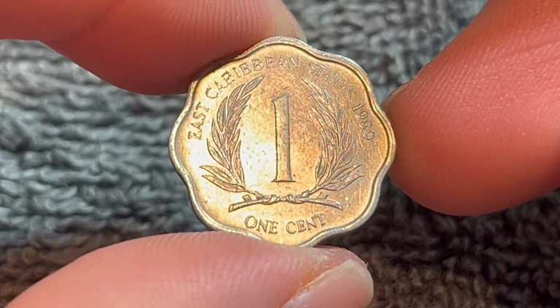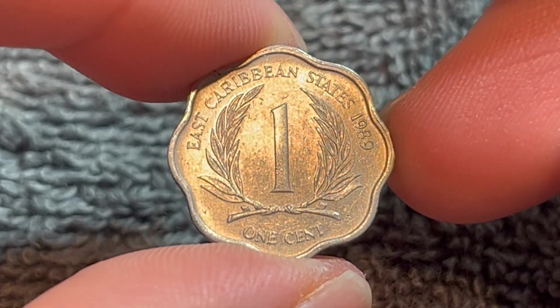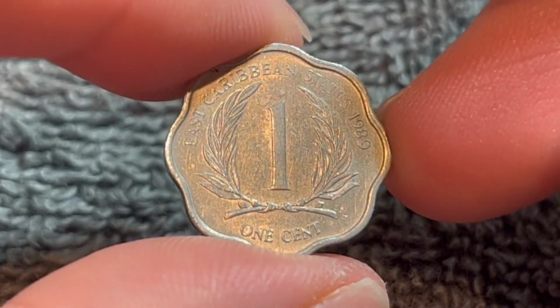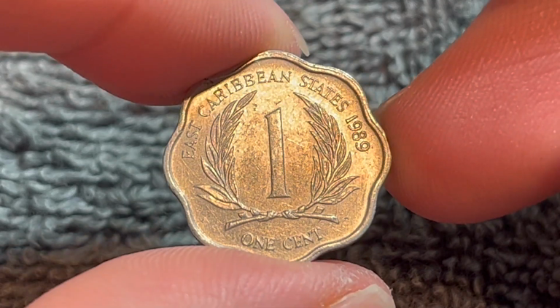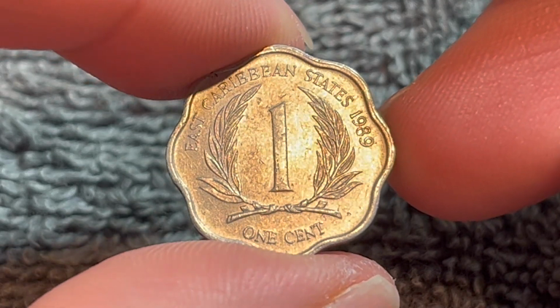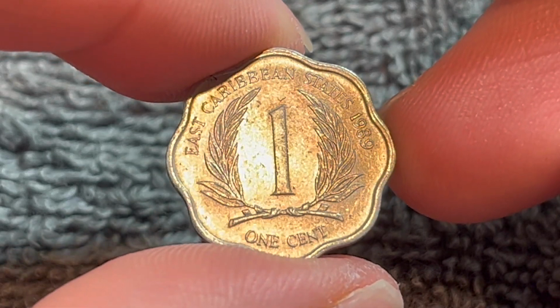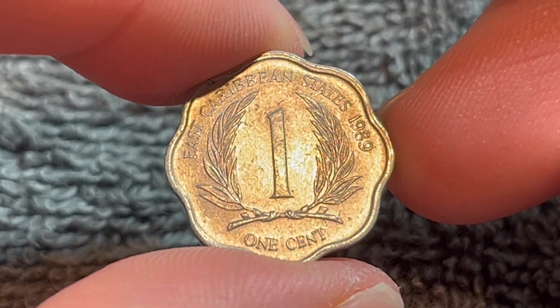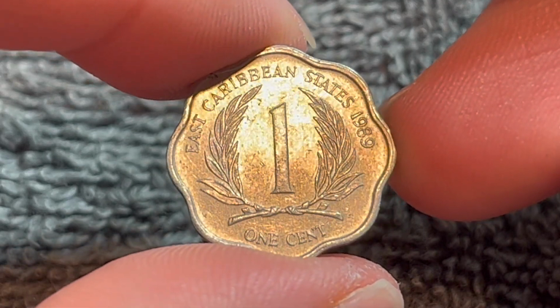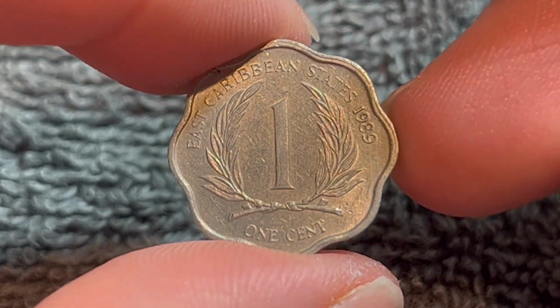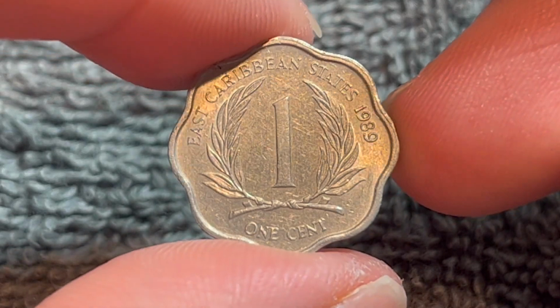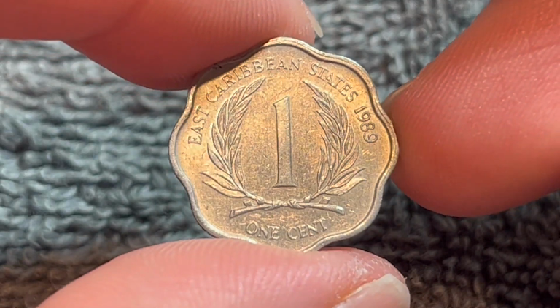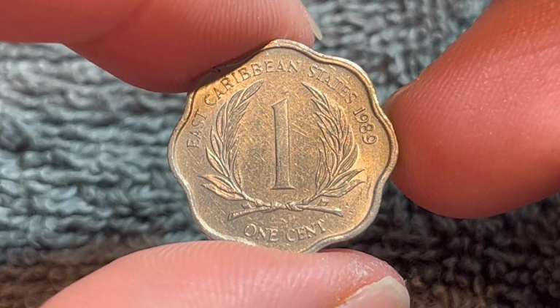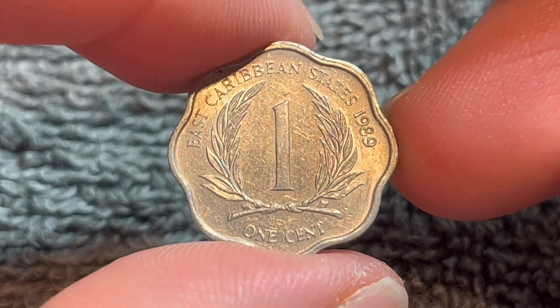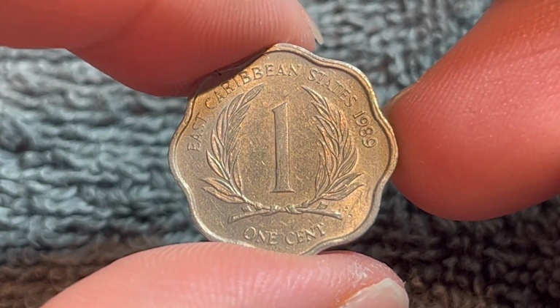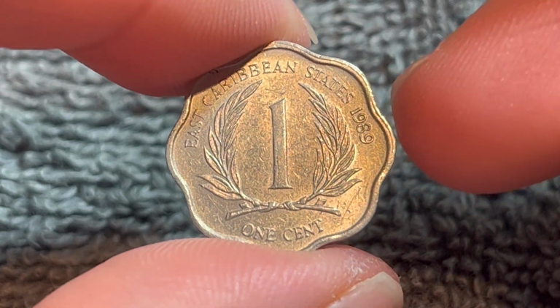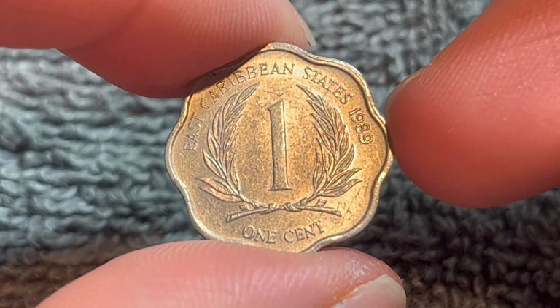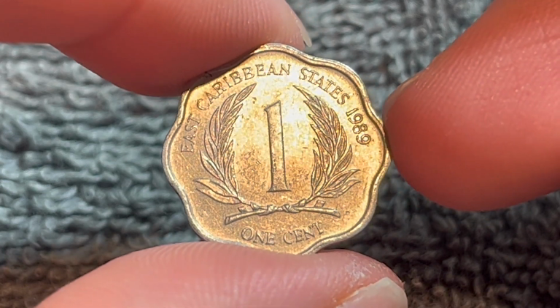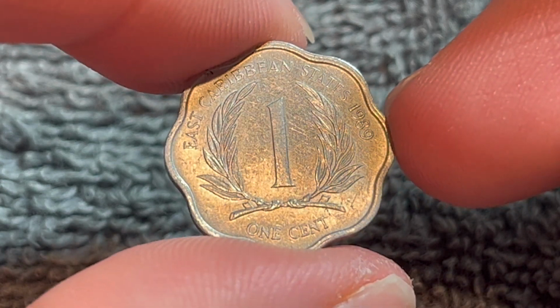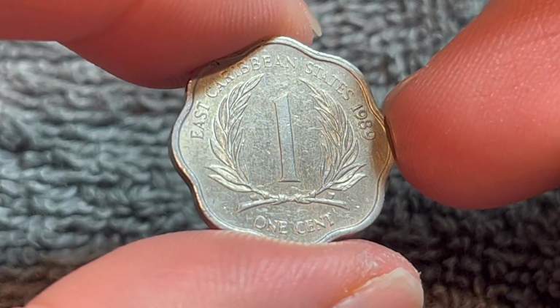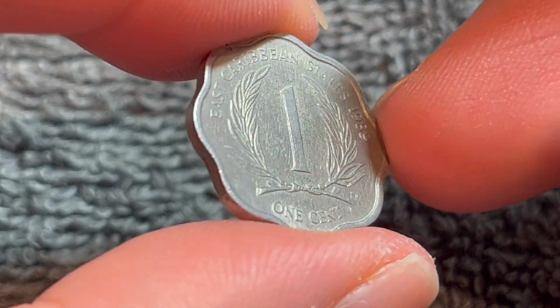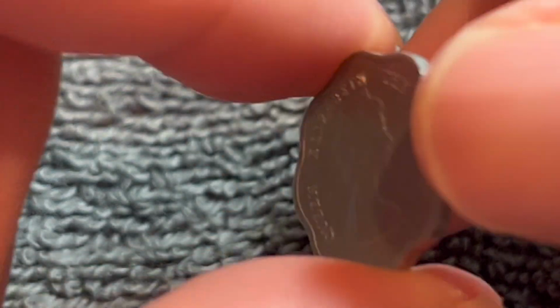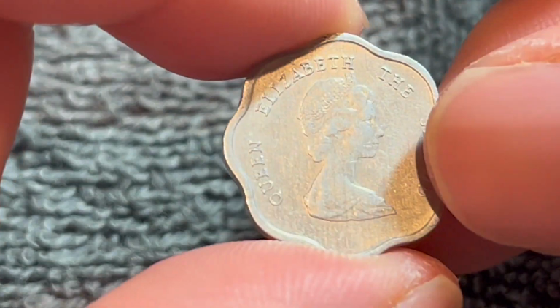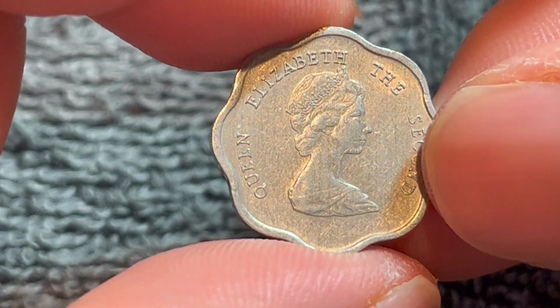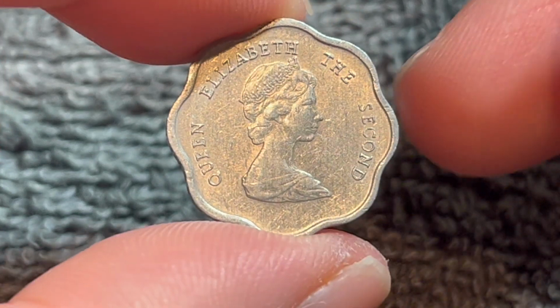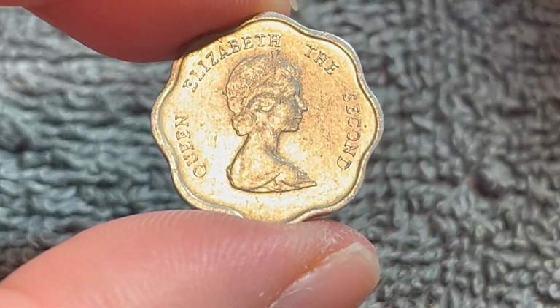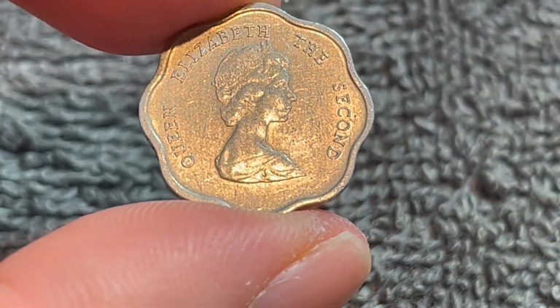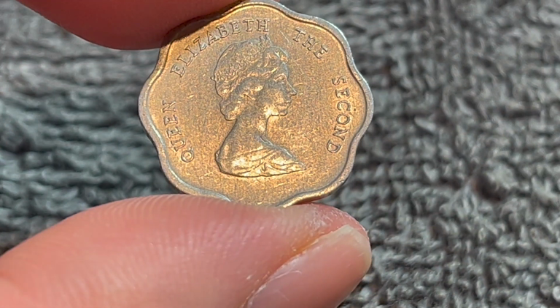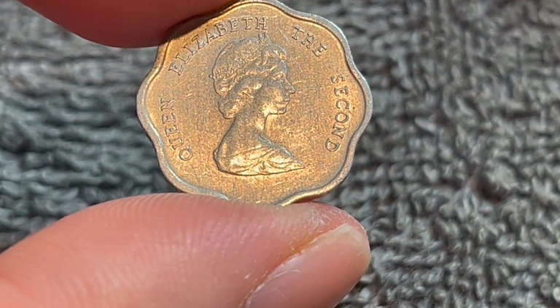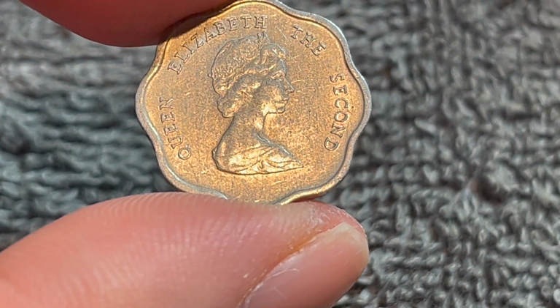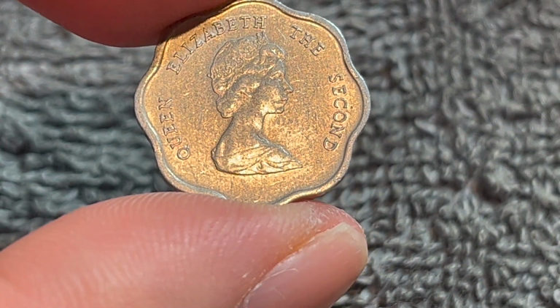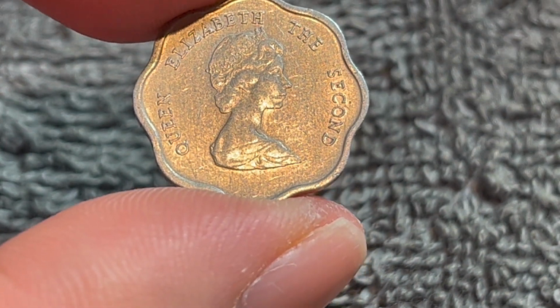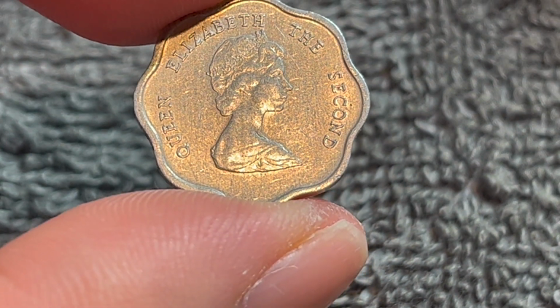Hello, everyone, and welcome to another installment of the Coin Dictionary. I'm Woohoo, and today I've got for you this one-cent coin from 1989 from the East Caribbean states. We'll go over the history, the value, the basics, and any other pertinent information about this coin. So let's get started.